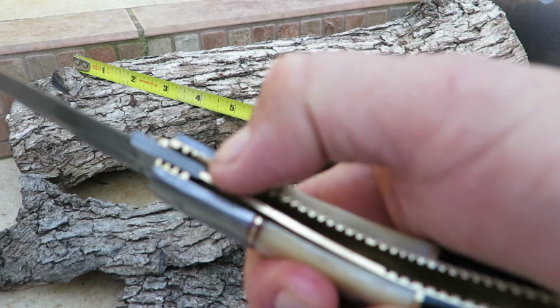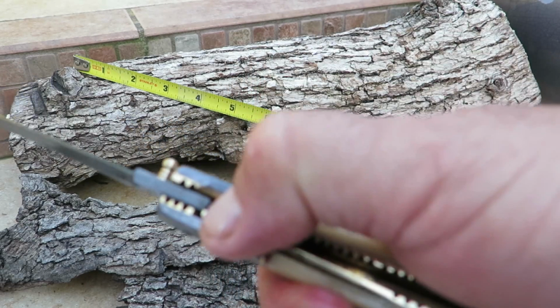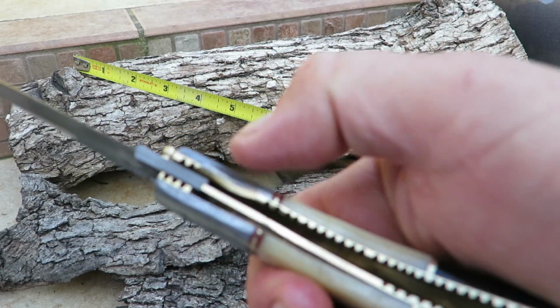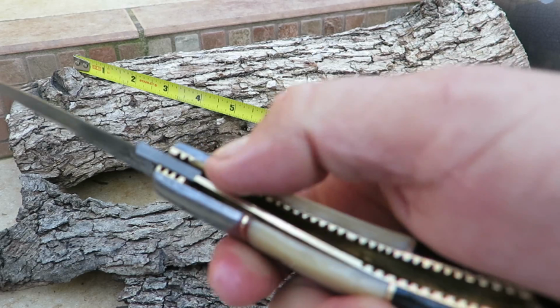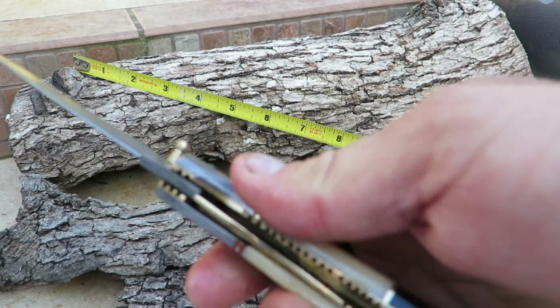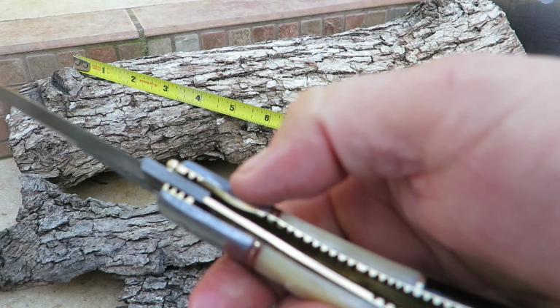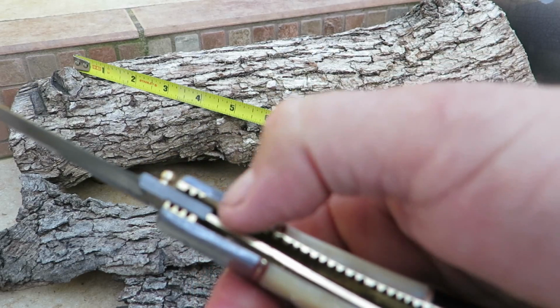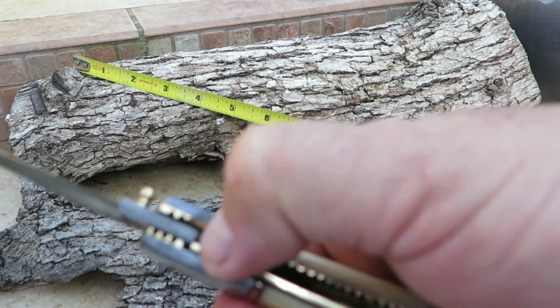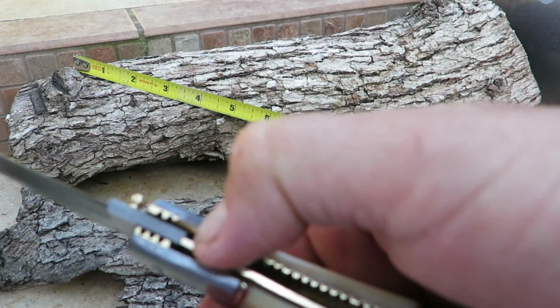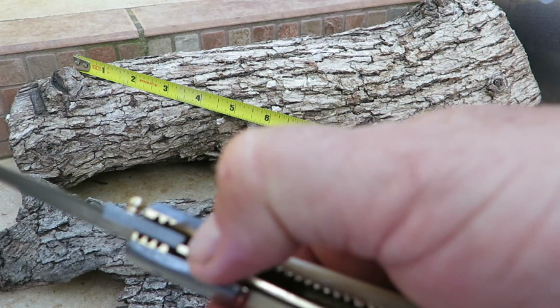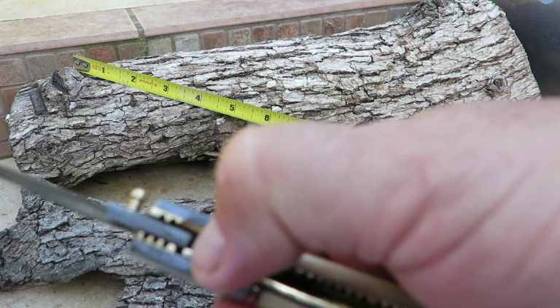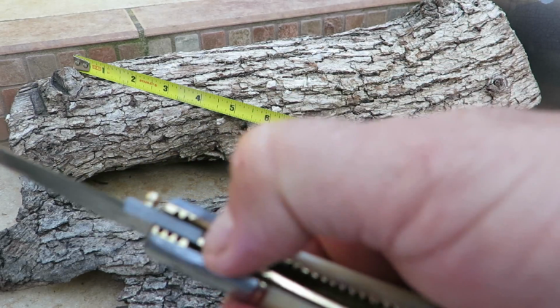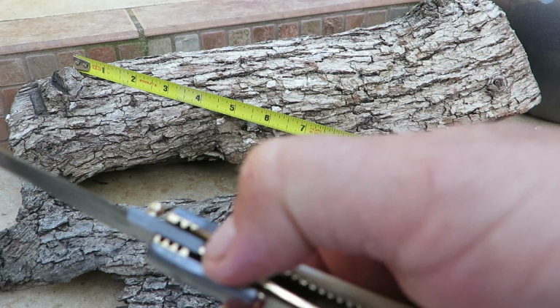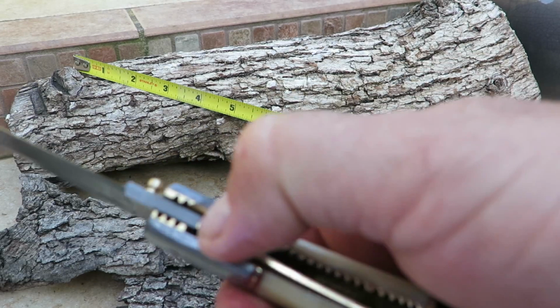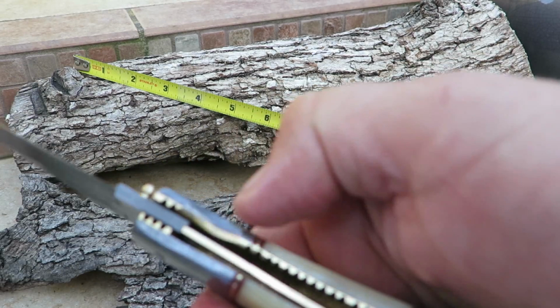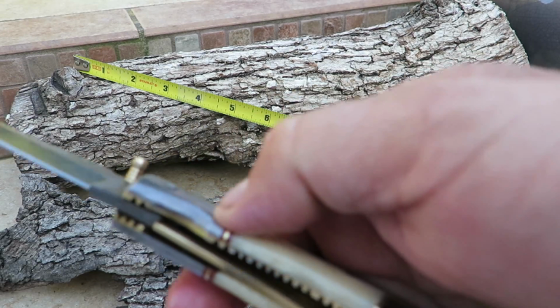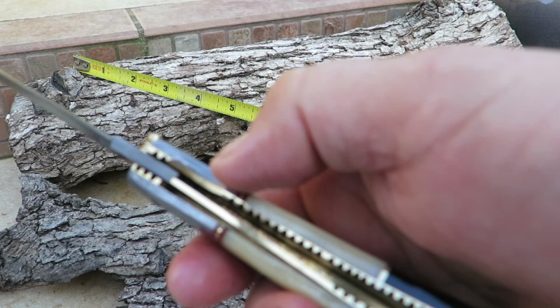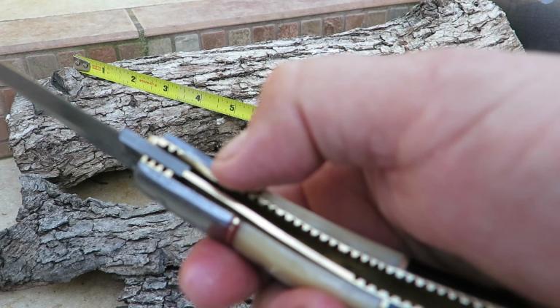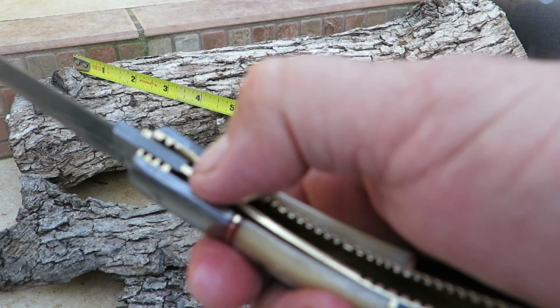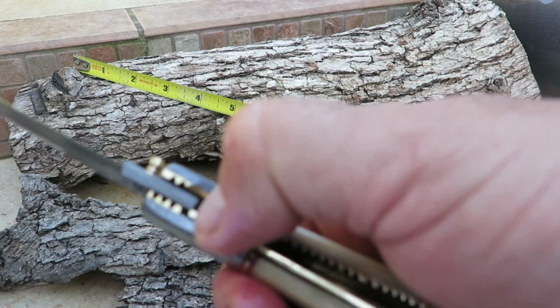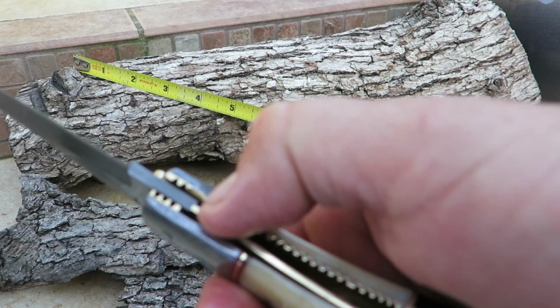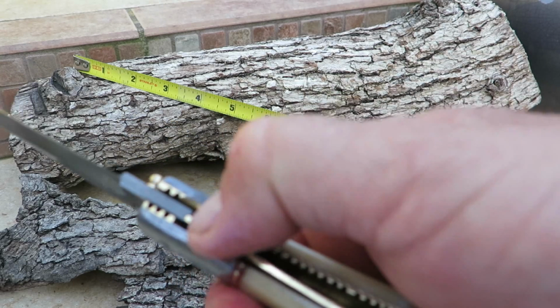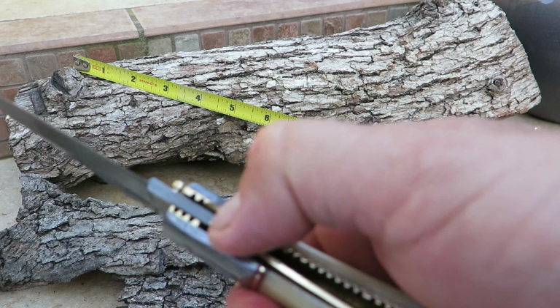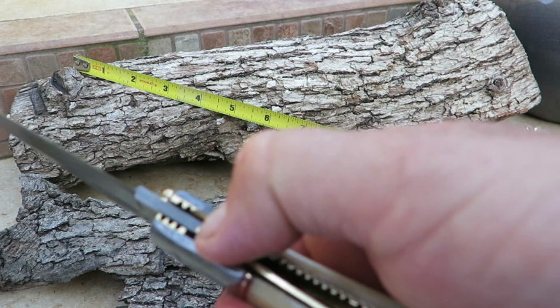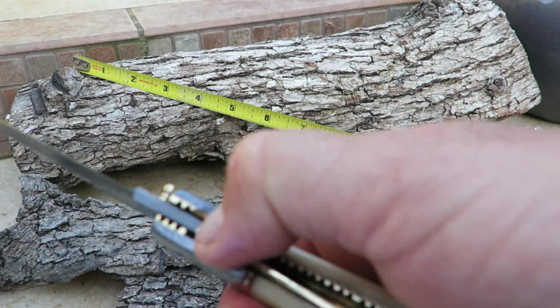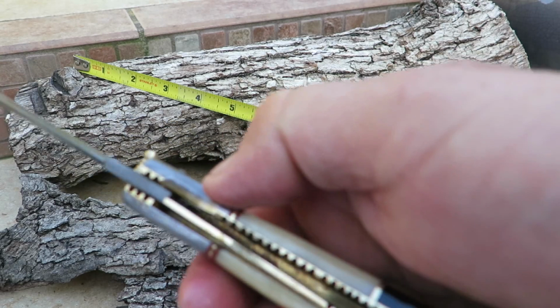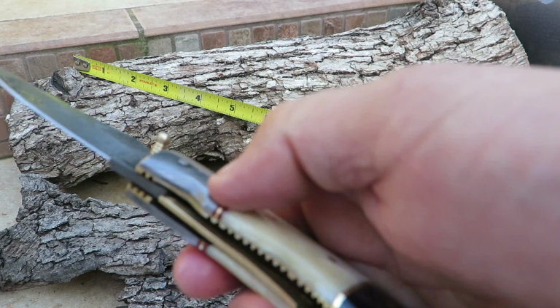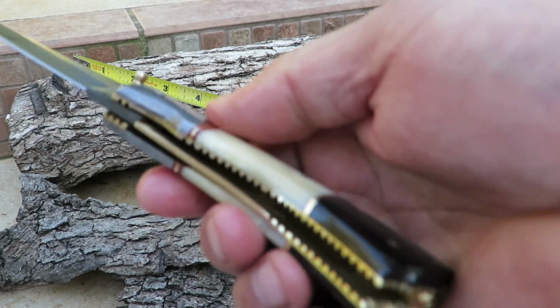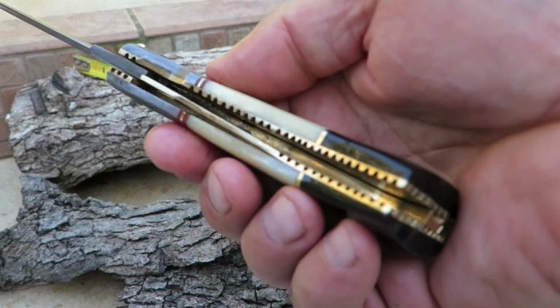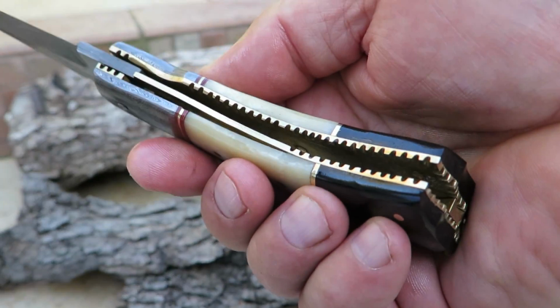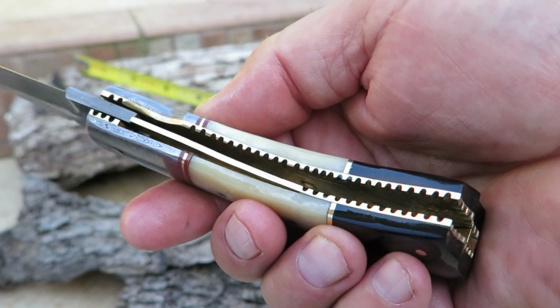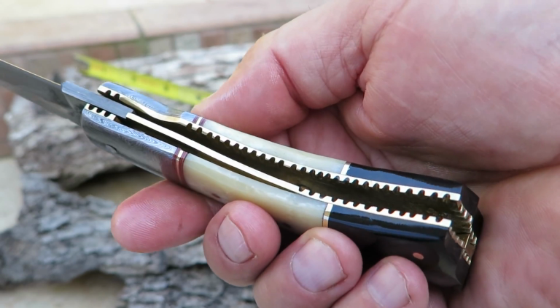Sometimes, by the way, when you get a new knife like this, they're a little stiff and you need to work them in — that's a natural part of it. These are not machined, they're hand cut. So once in a while one's stiffer than the other, but they all loosen up and break in.